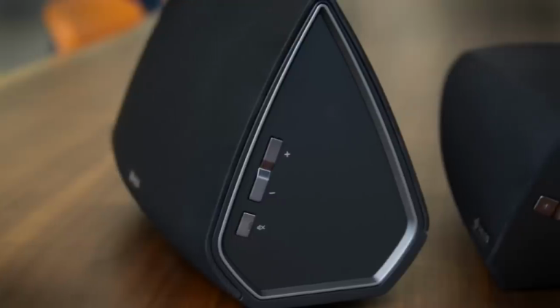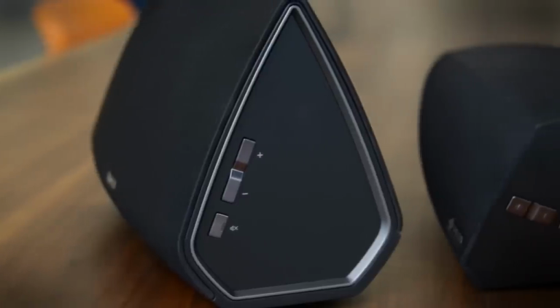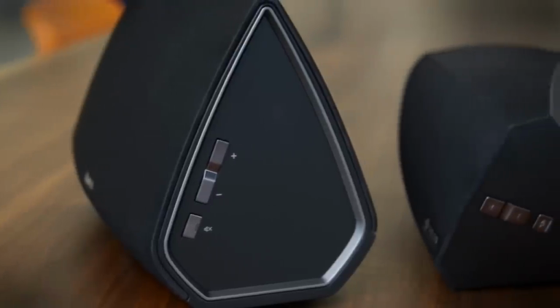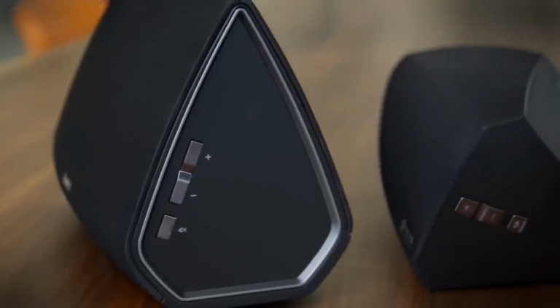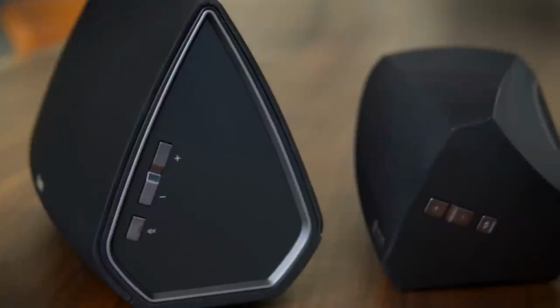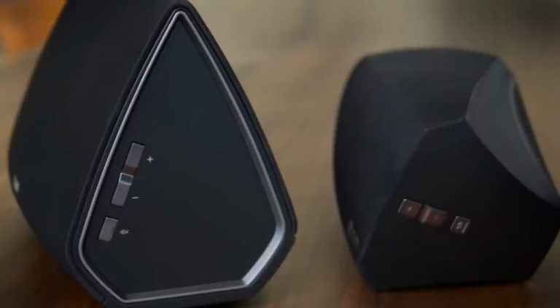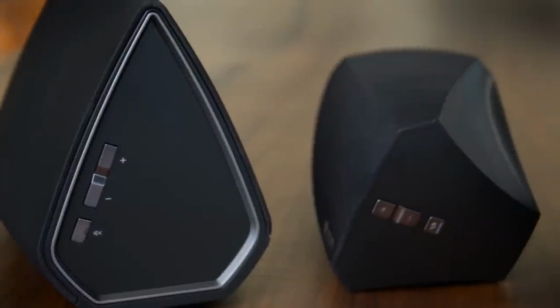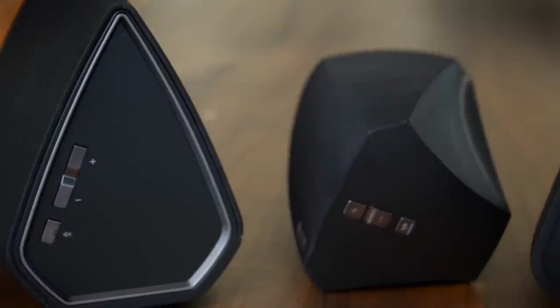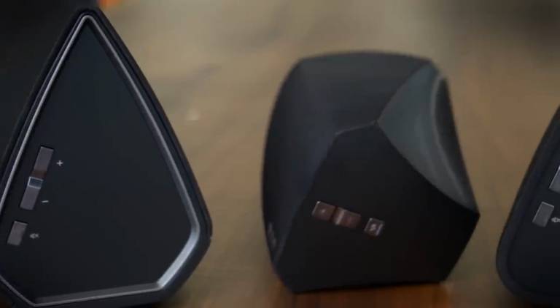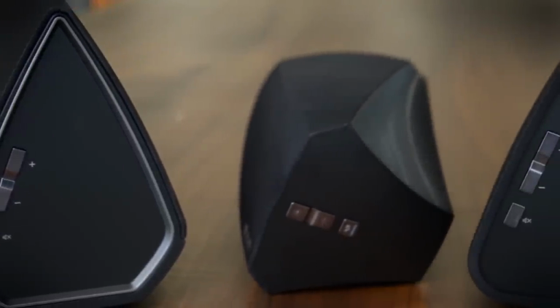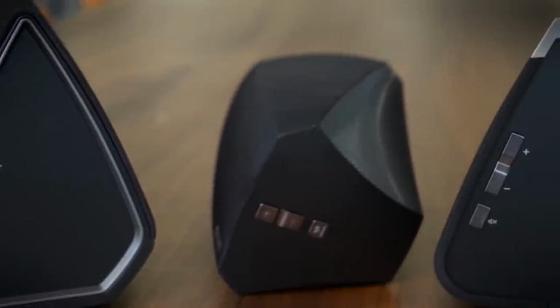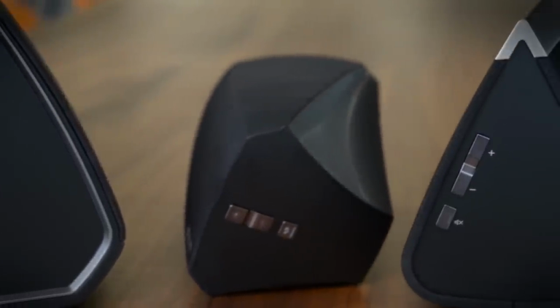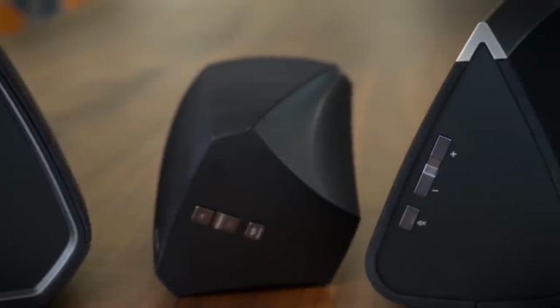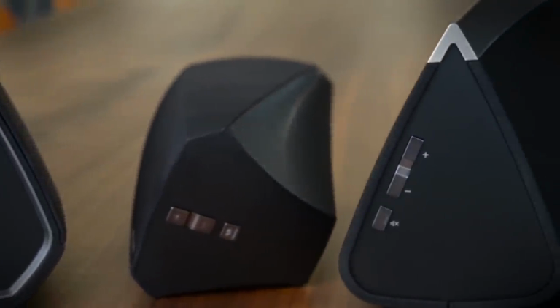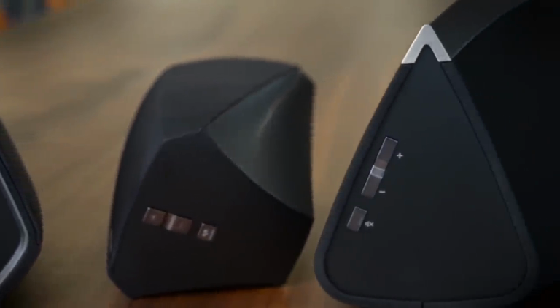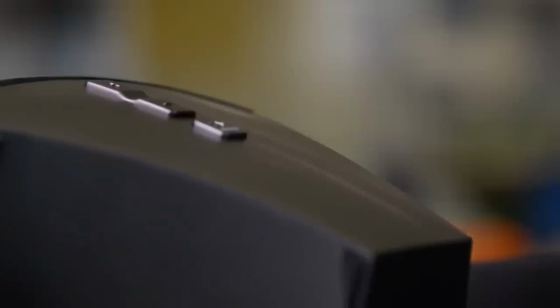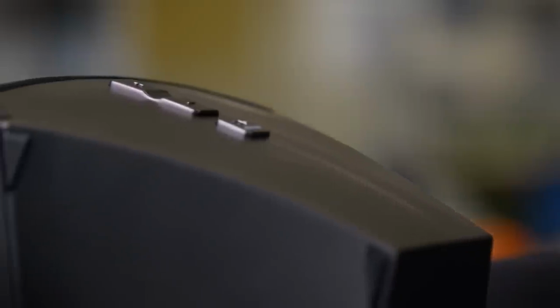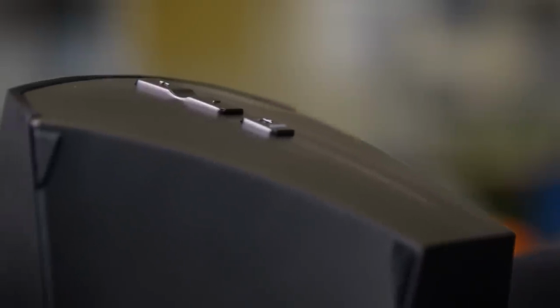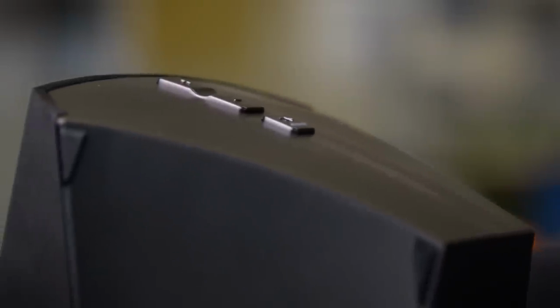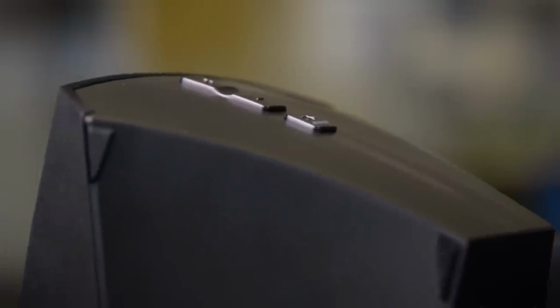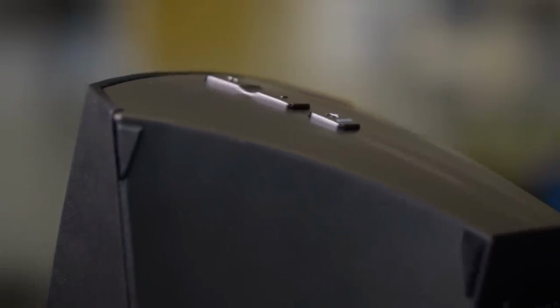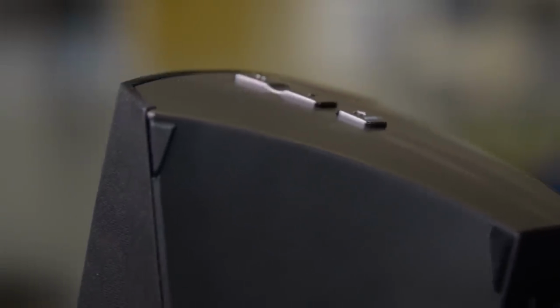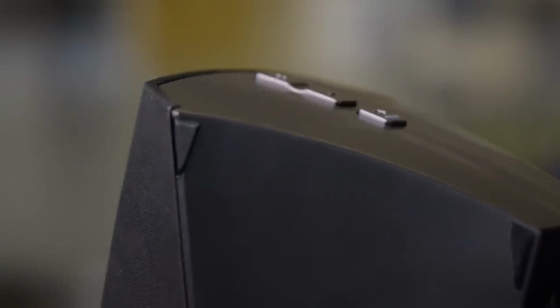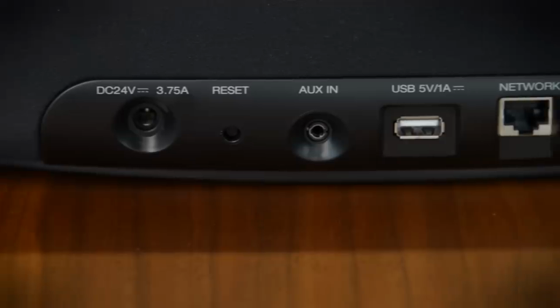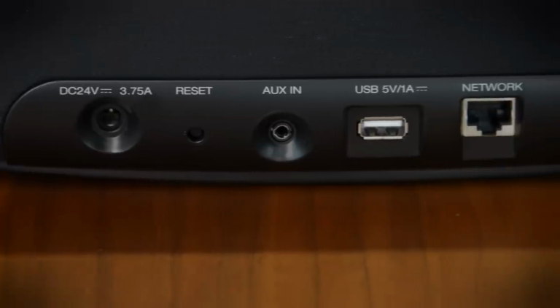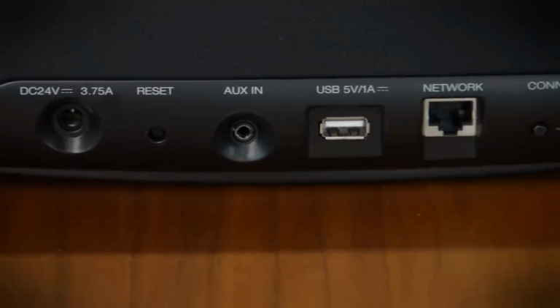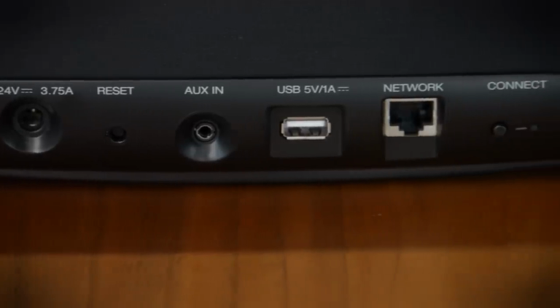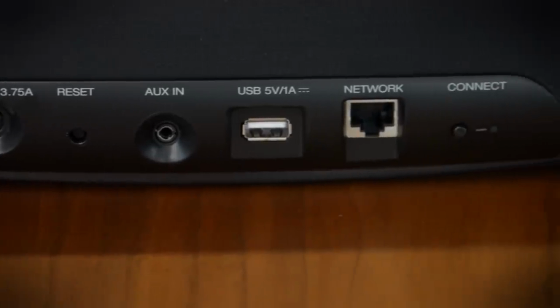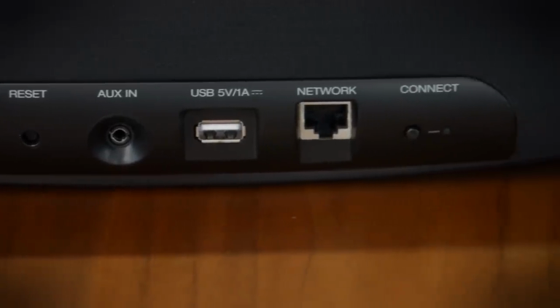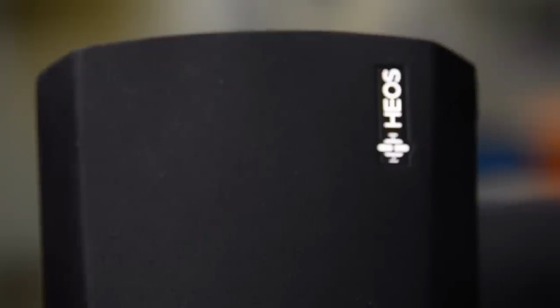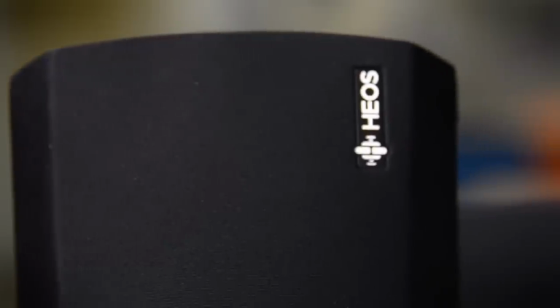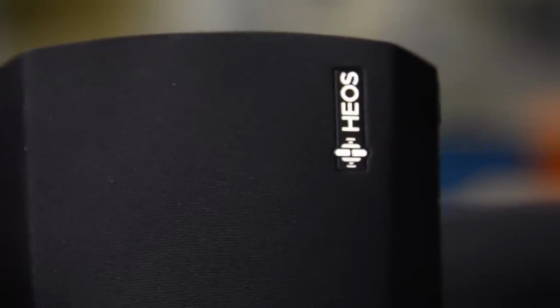As for sound quality, we find the speakers do benefit from some break-in time. They offer fairly solid bass for their size and we really like the treble coming out of these things — it's dry, it's clean, and it doesn't have any undue harshness or sibilance.